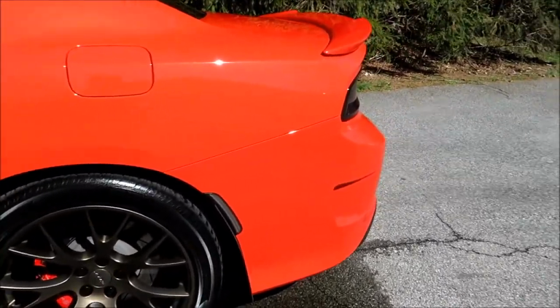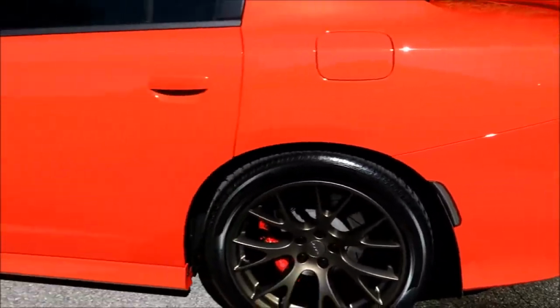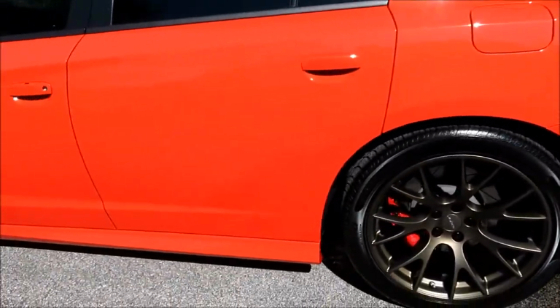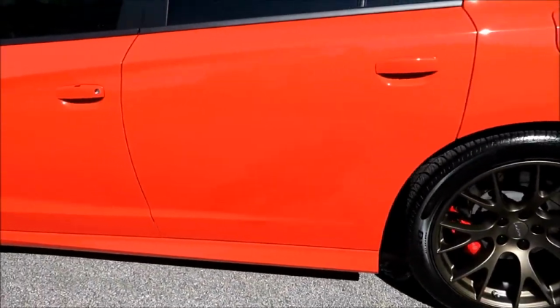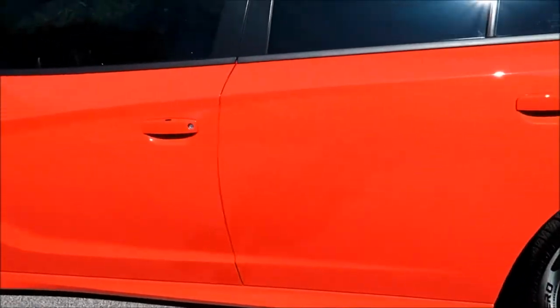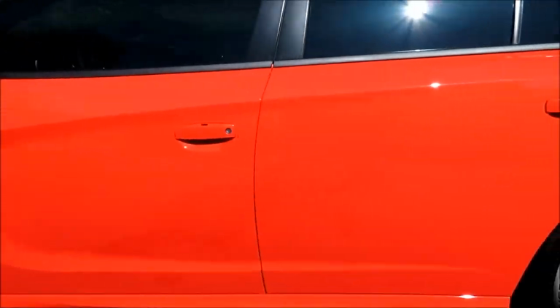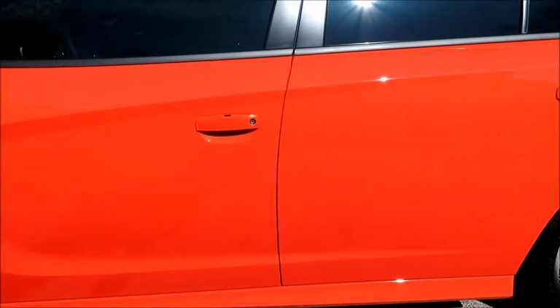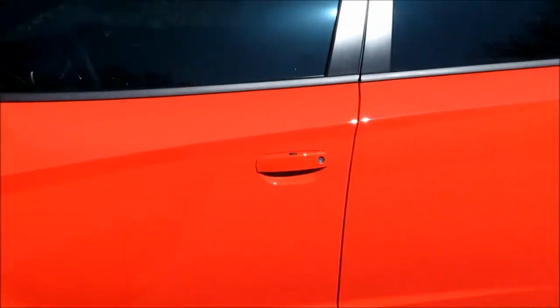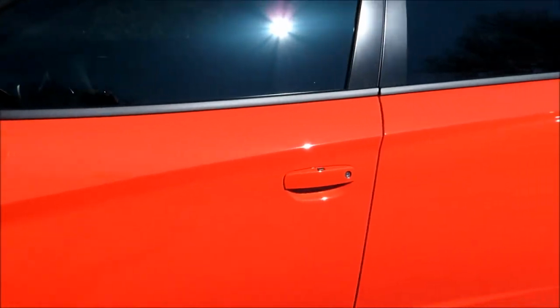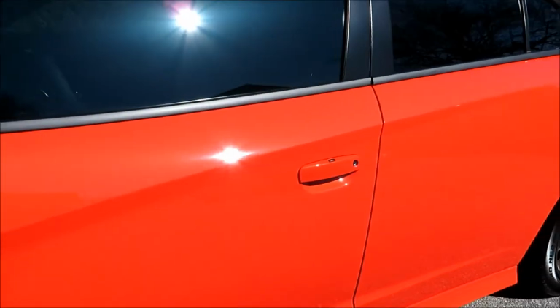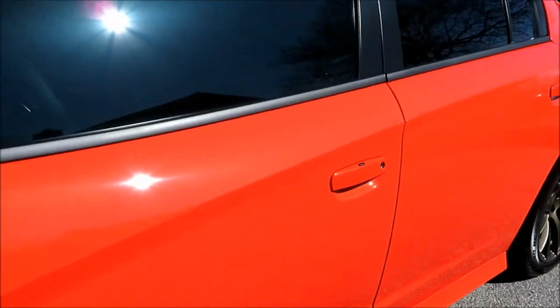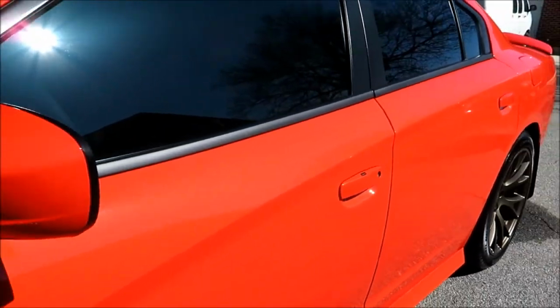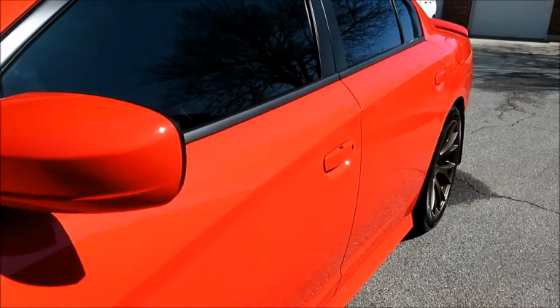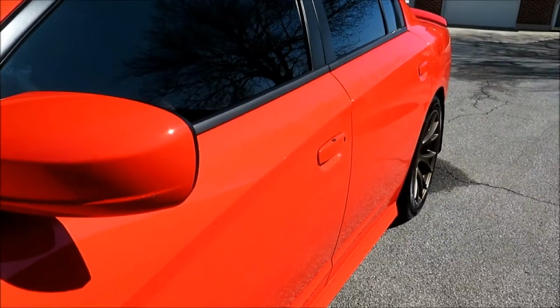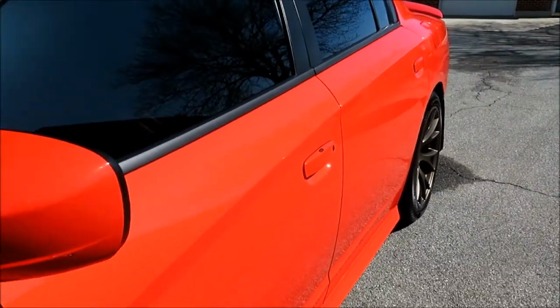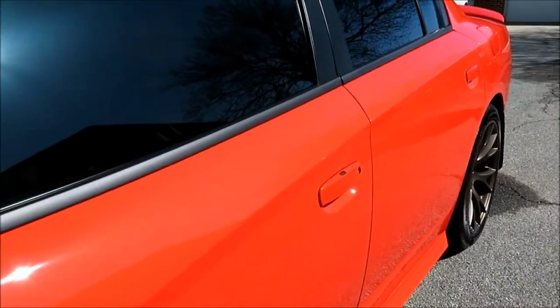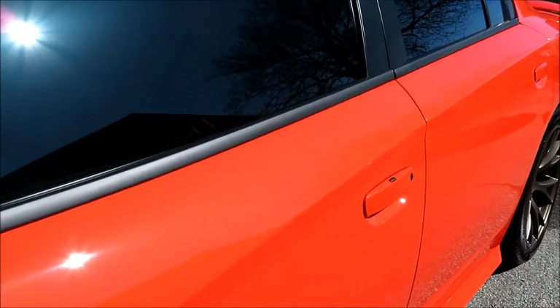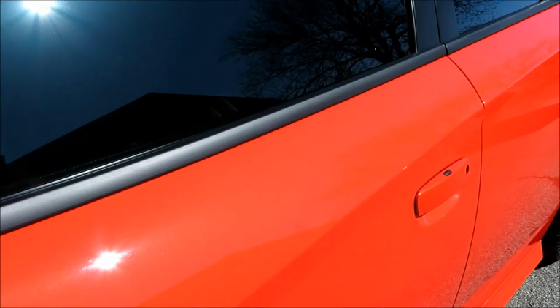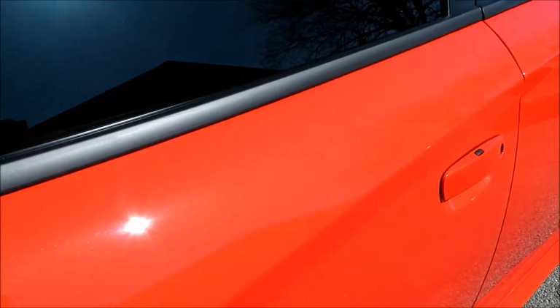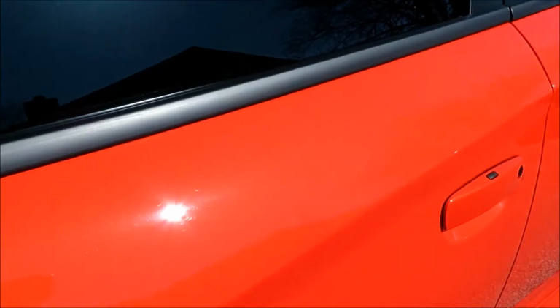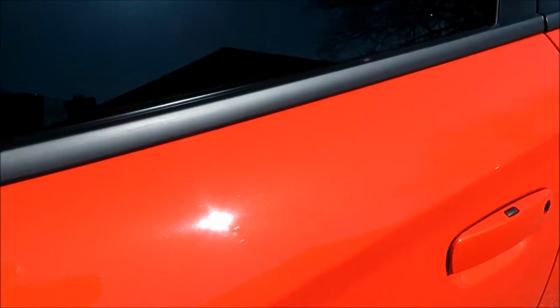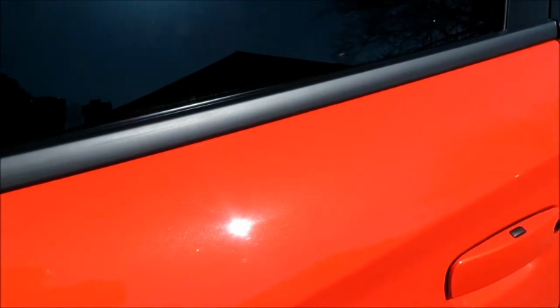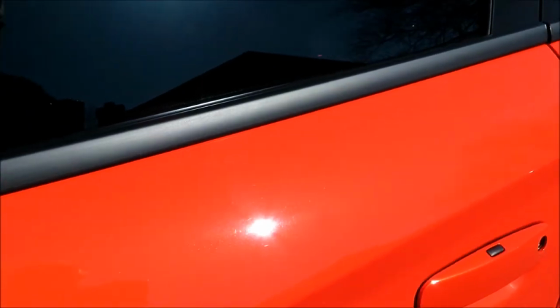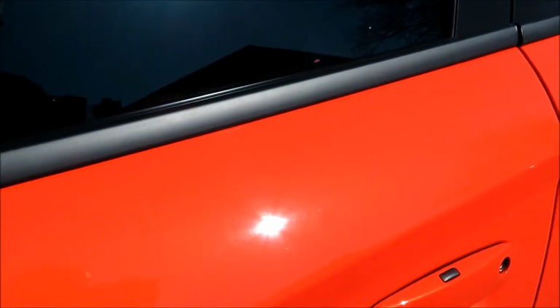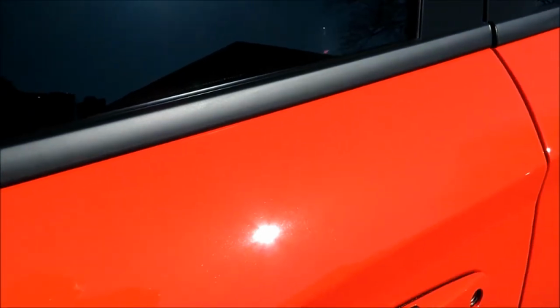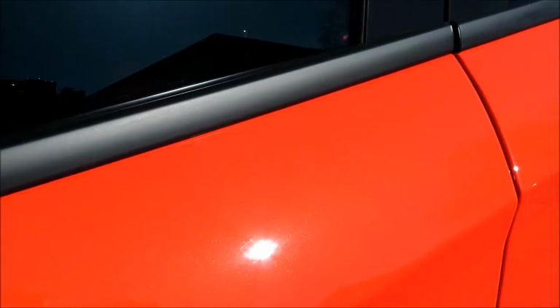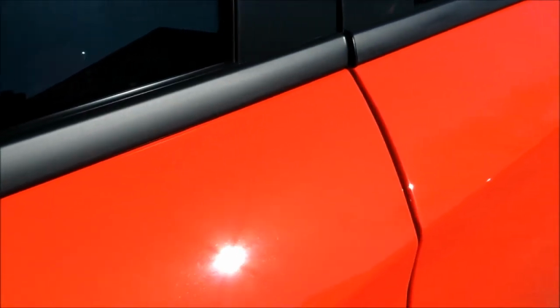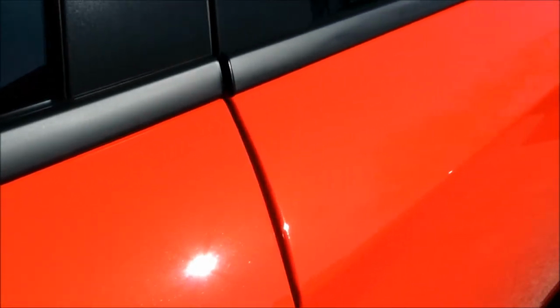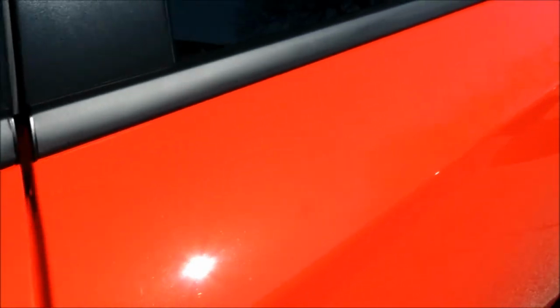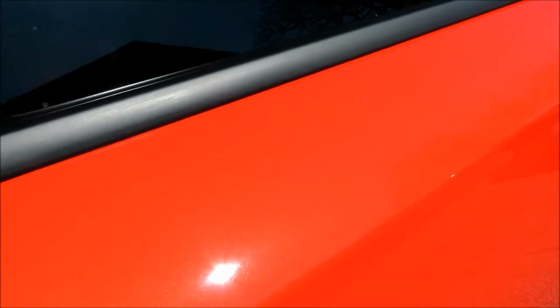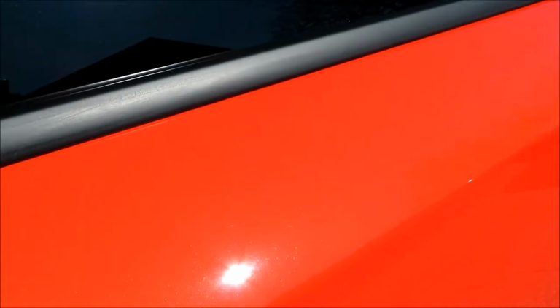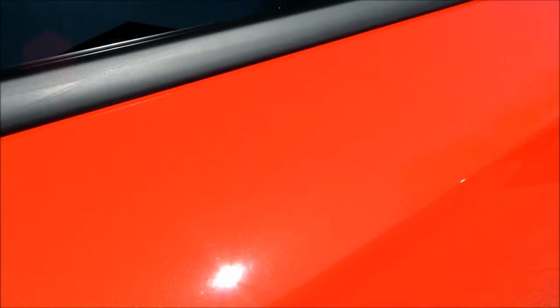Let me walk down the side that I did the other video showing you before this was done. Hopefully you'll be able to see — it is a bright sunny day today — hopefully you'll be able to see the paint up close.